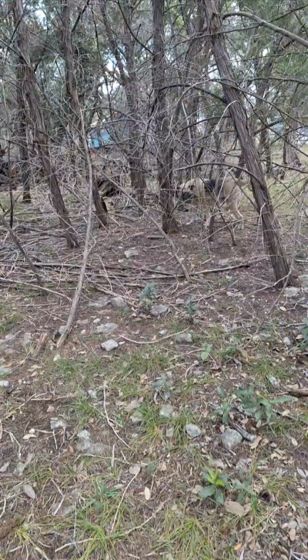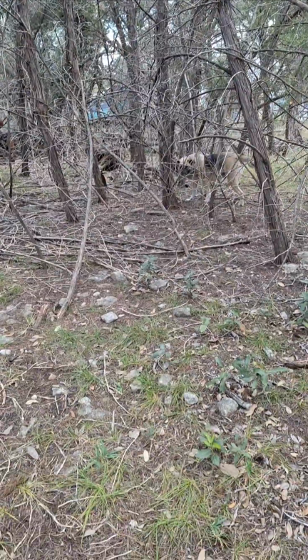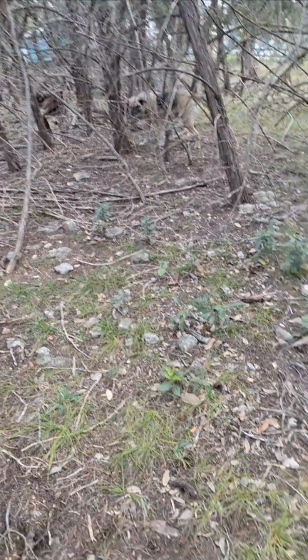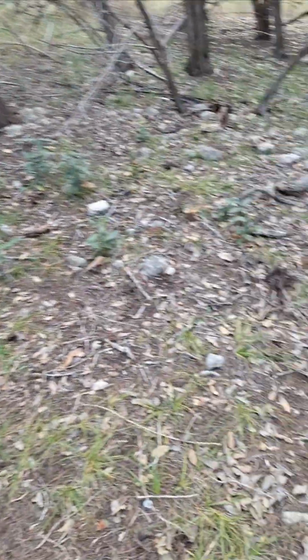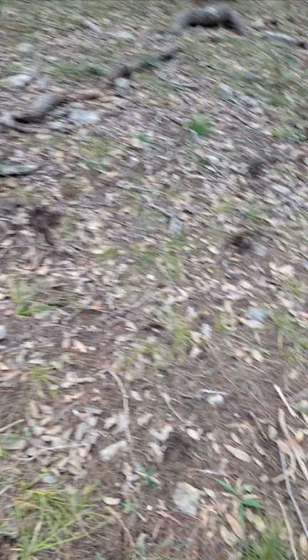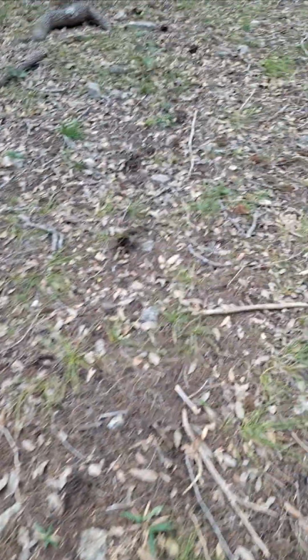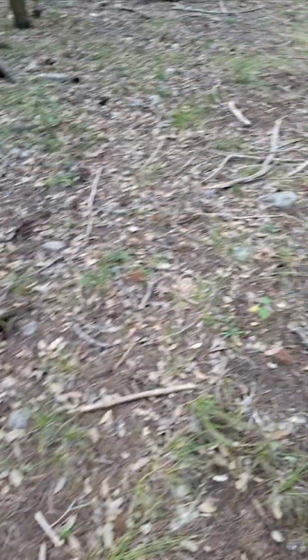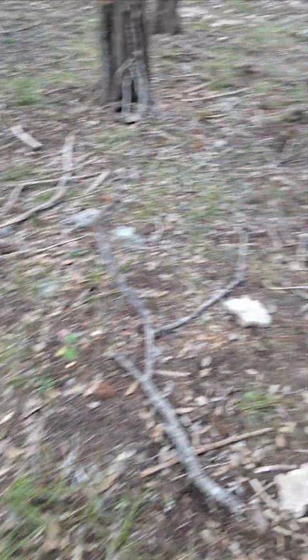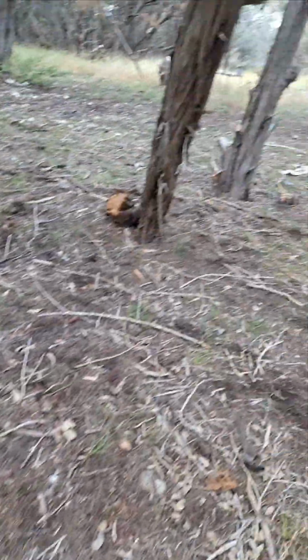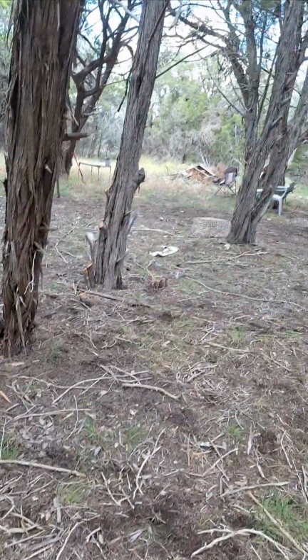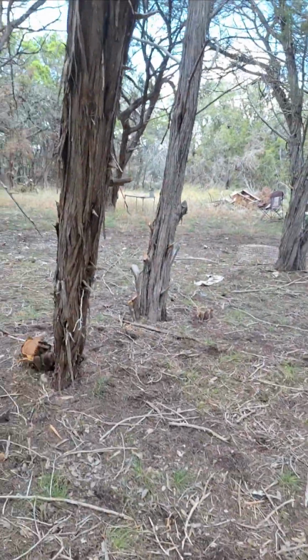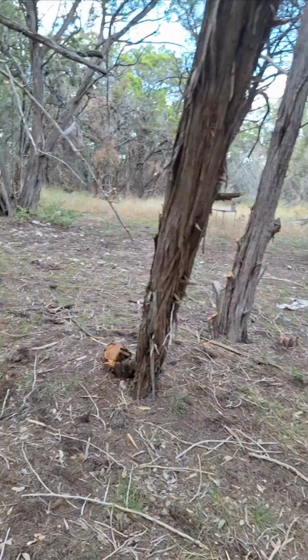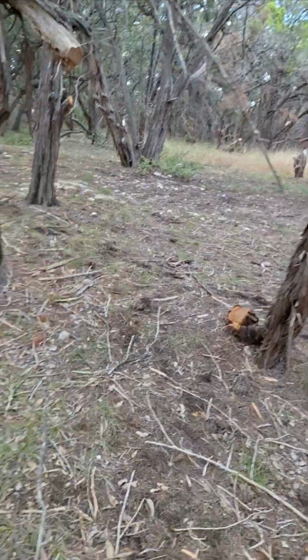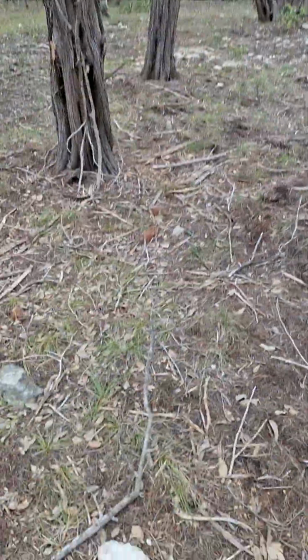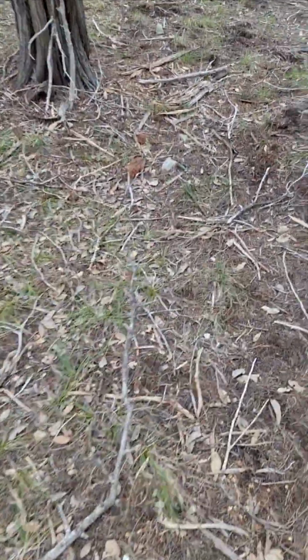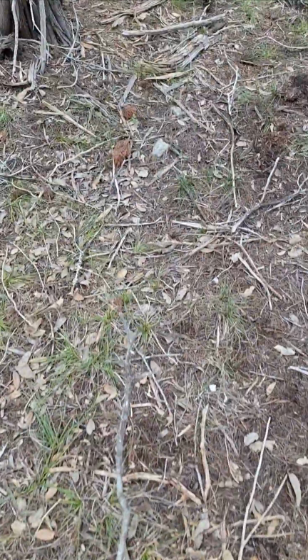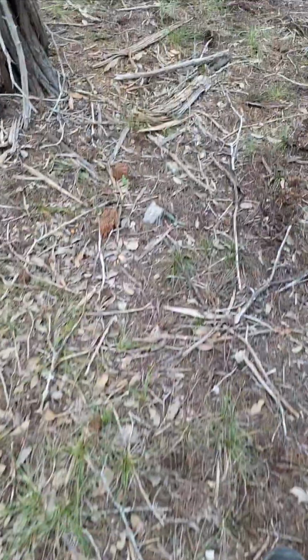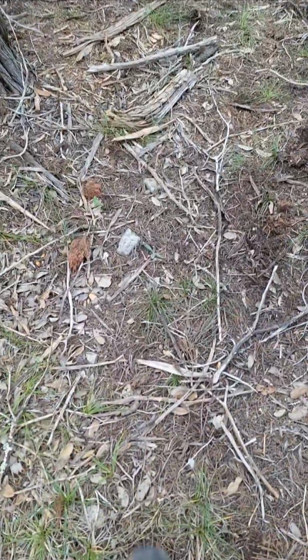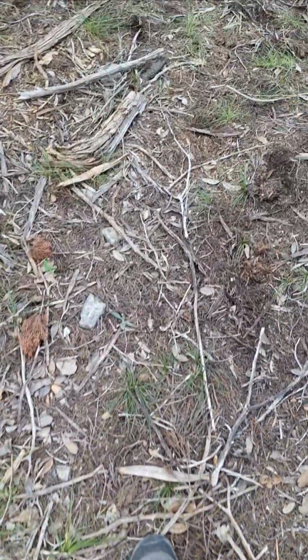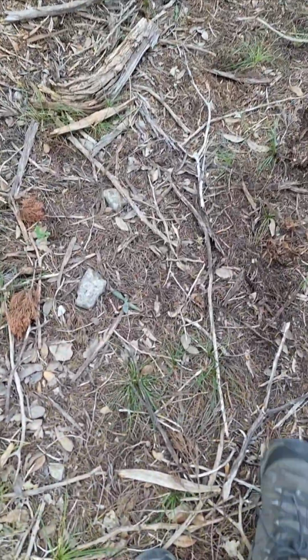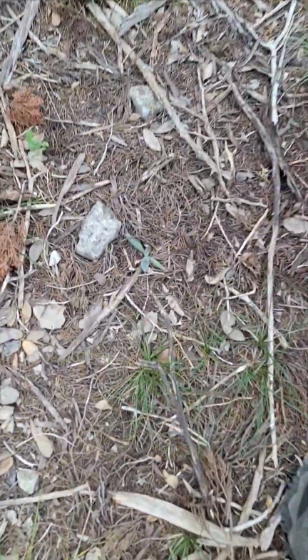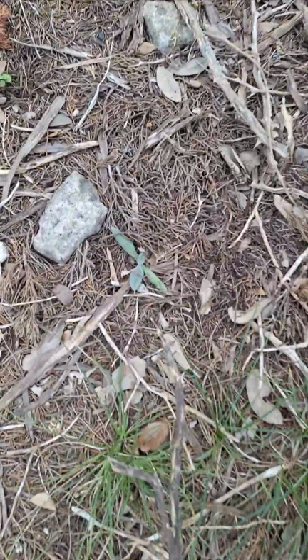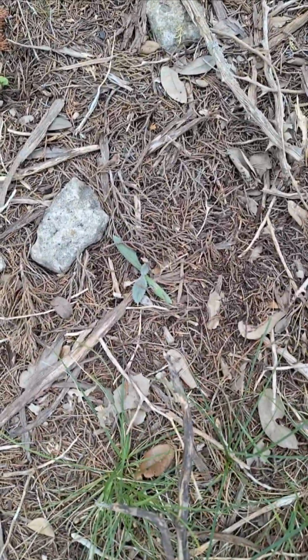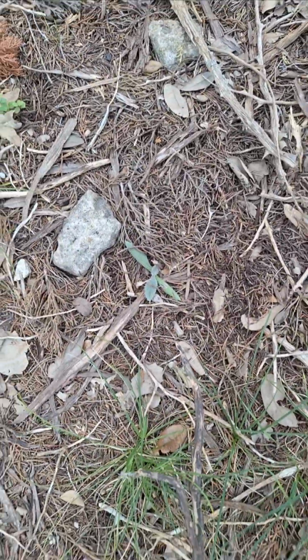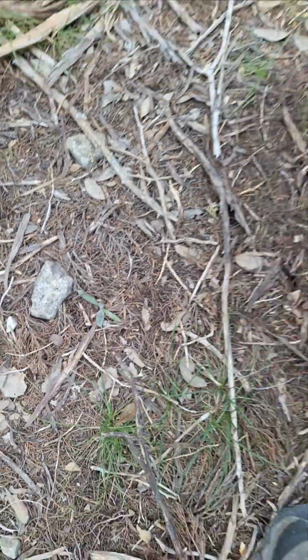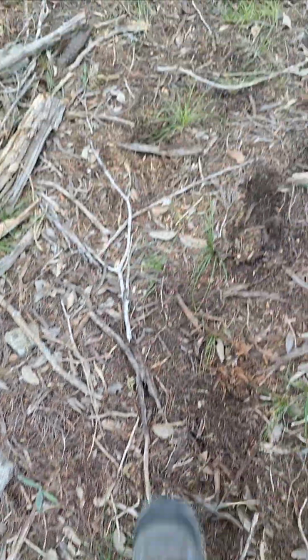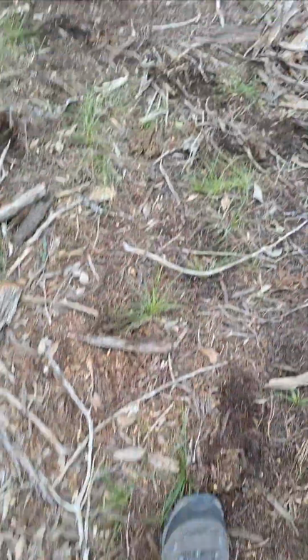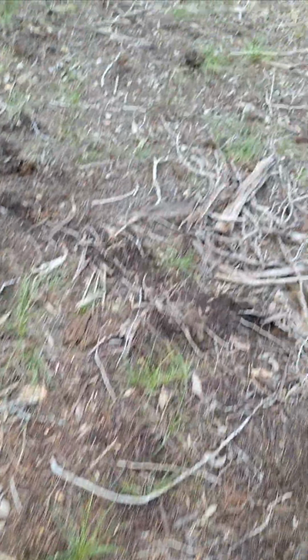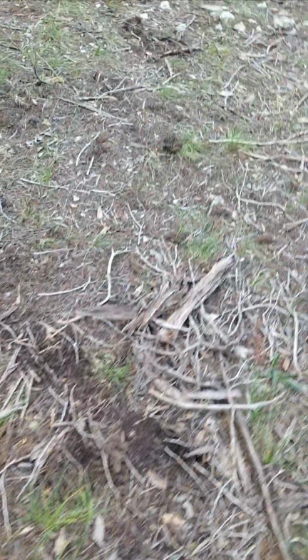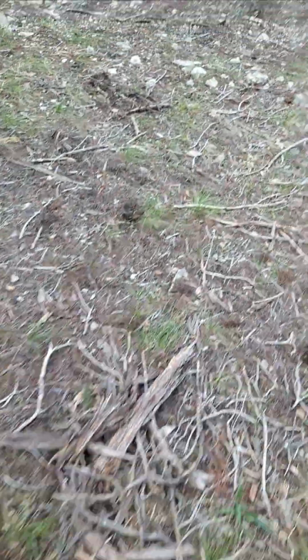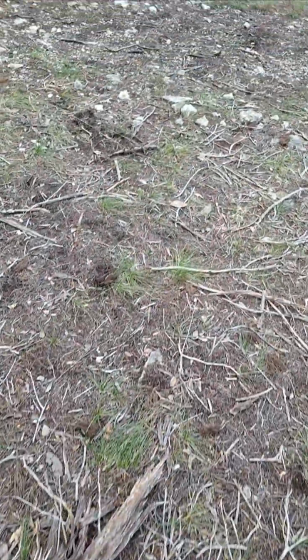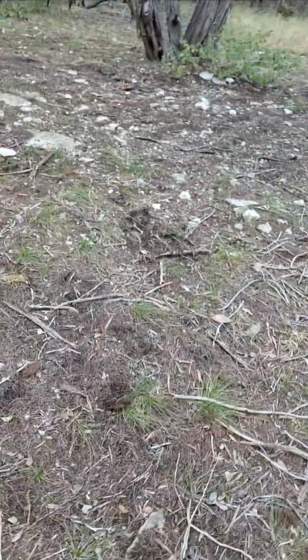This is my backyard — a little wild, but it's nice. Lots of interesting things.